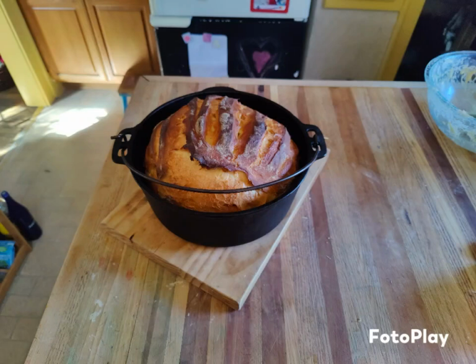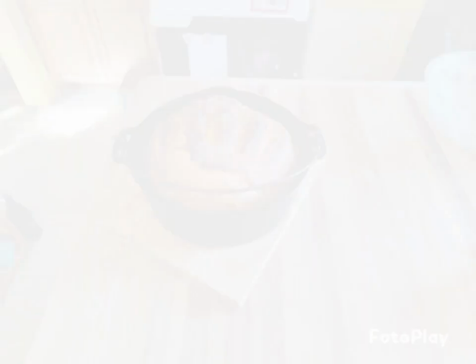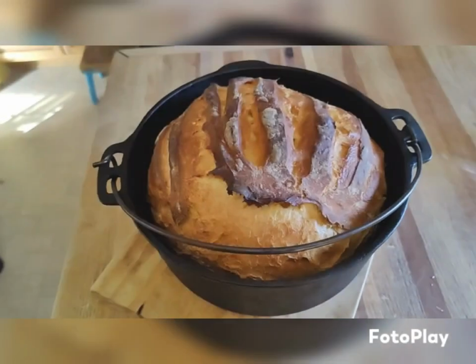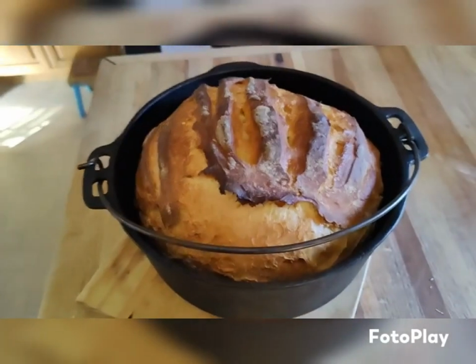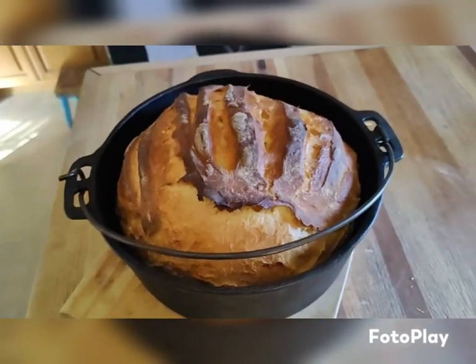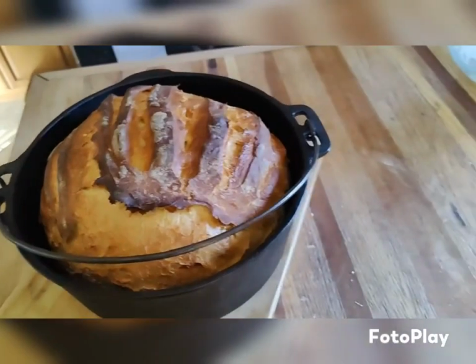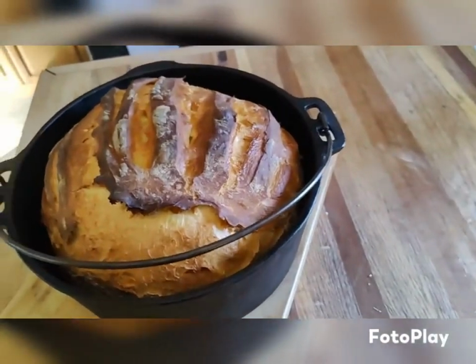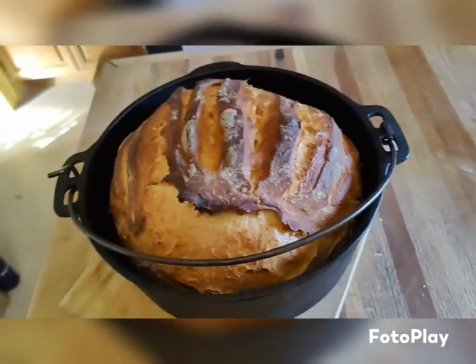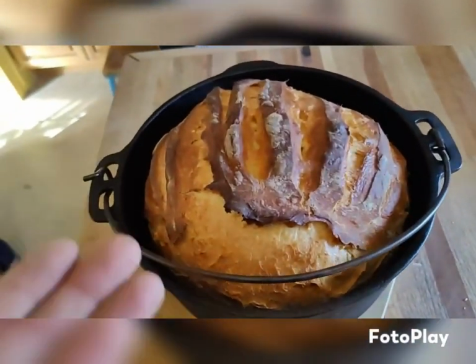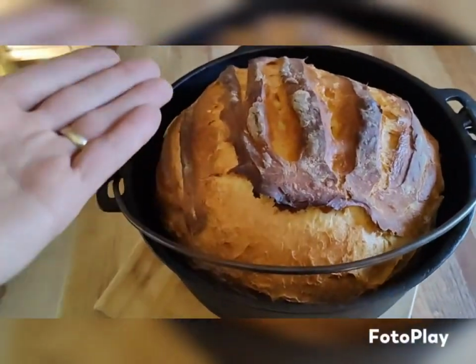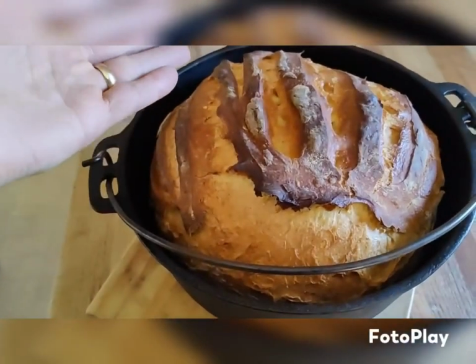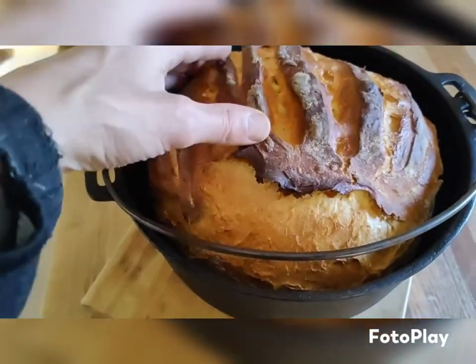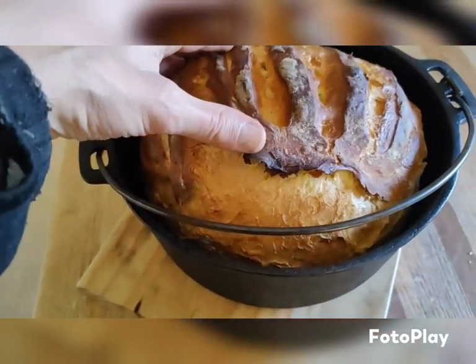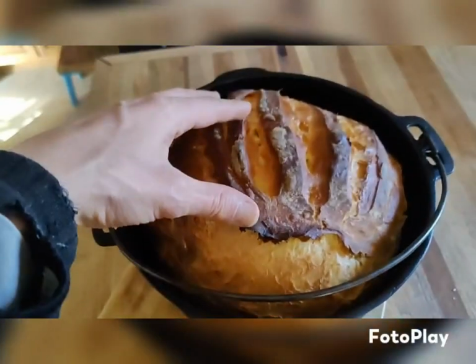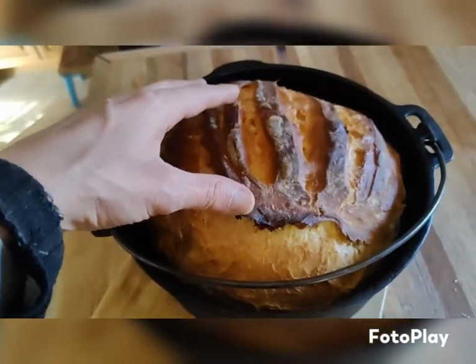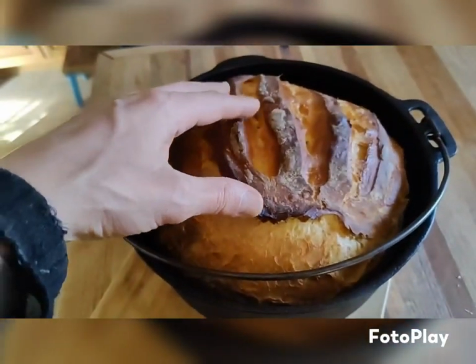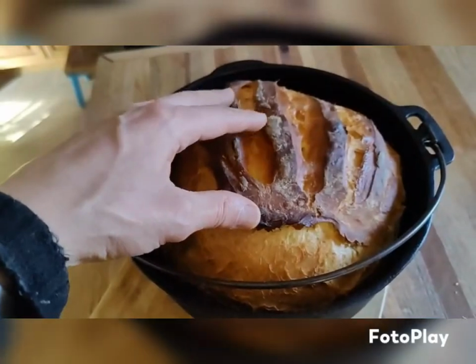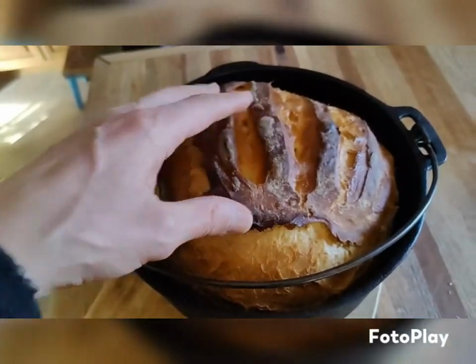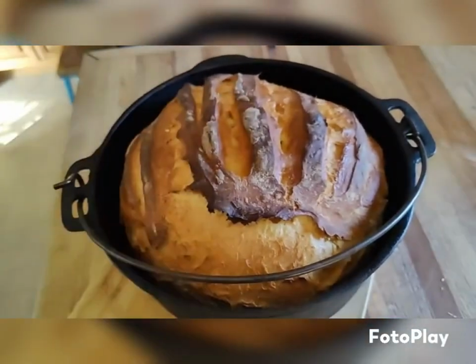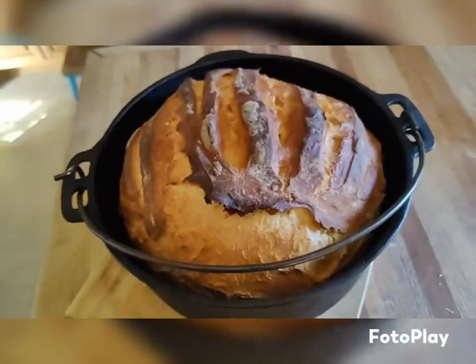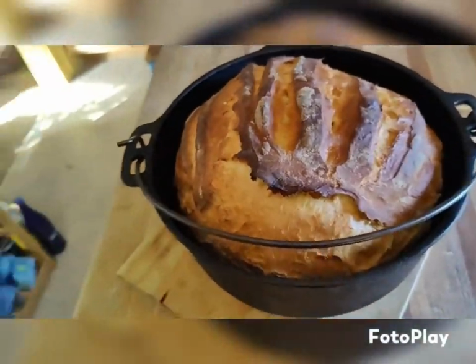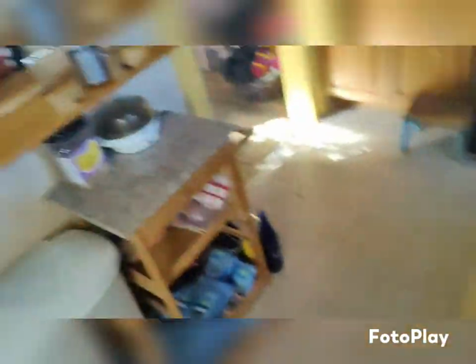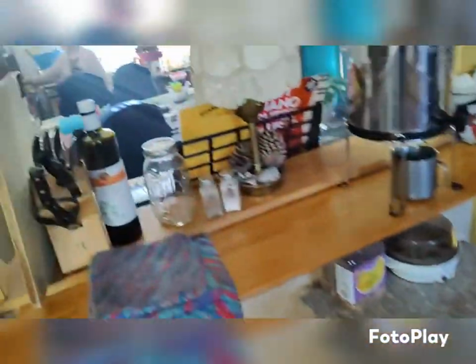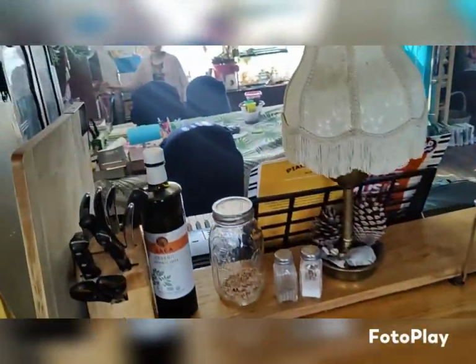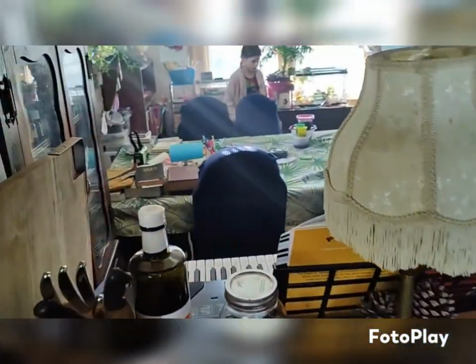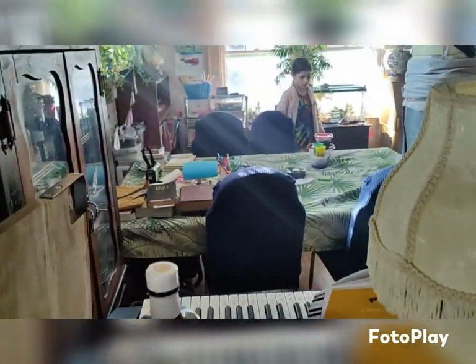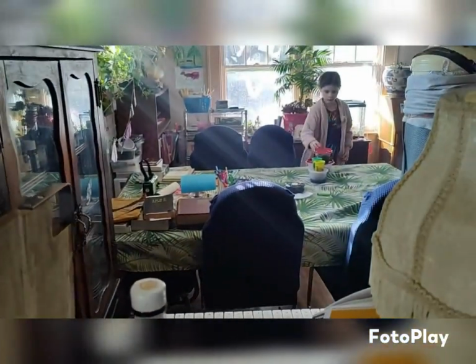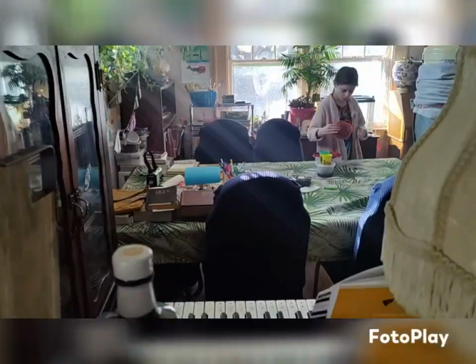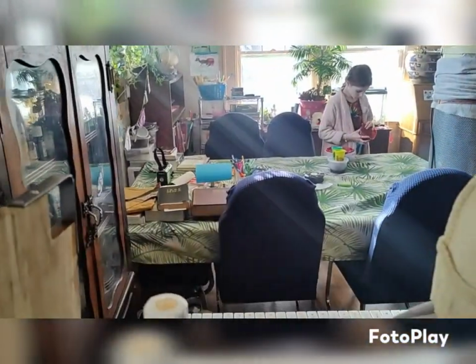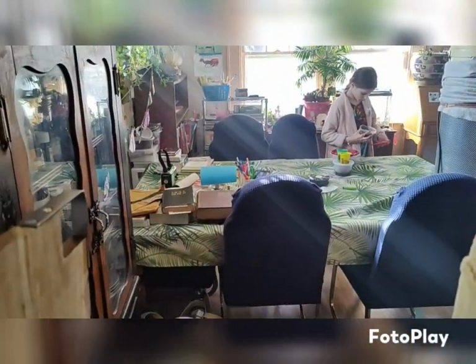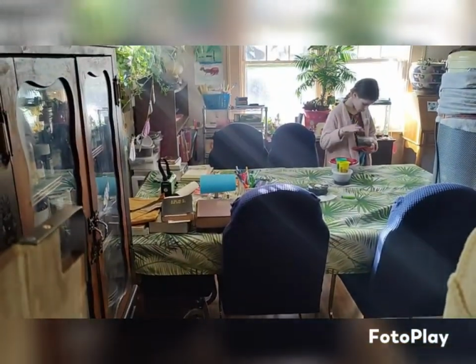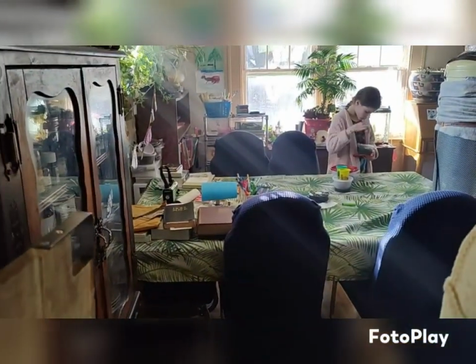So this is my second sourdough. As per my daughter's suggestion, we went for the big loaf this time, instead of doing two separate ones. Unfortunately, though it's very pretty, I smoked up the house a little bit.